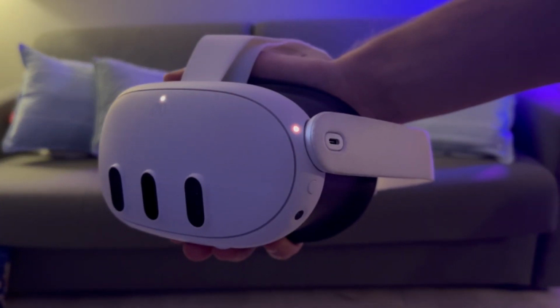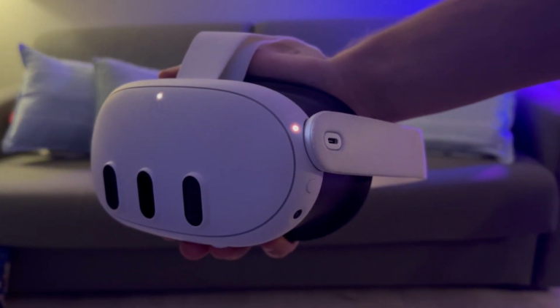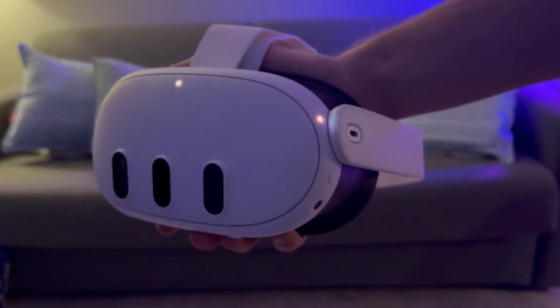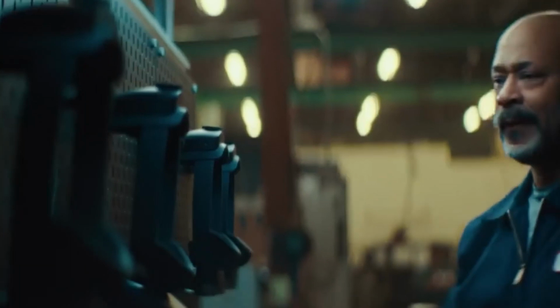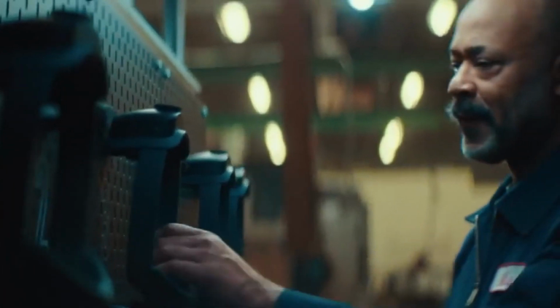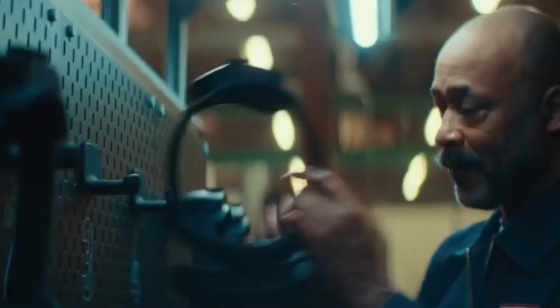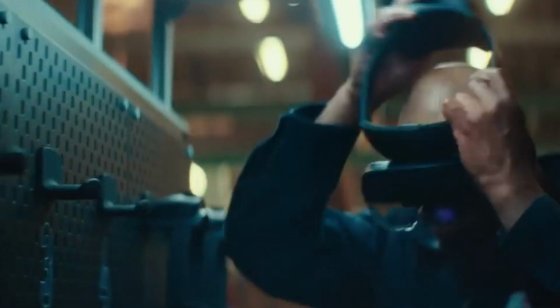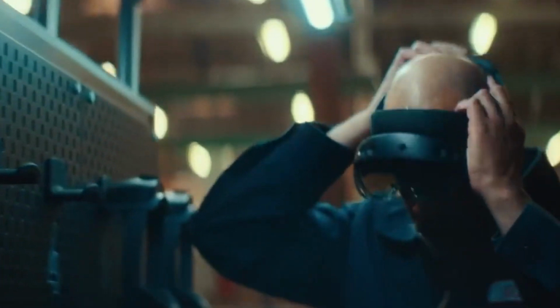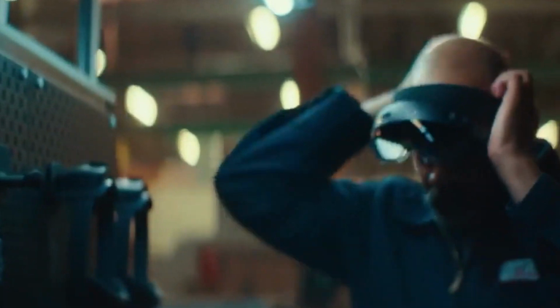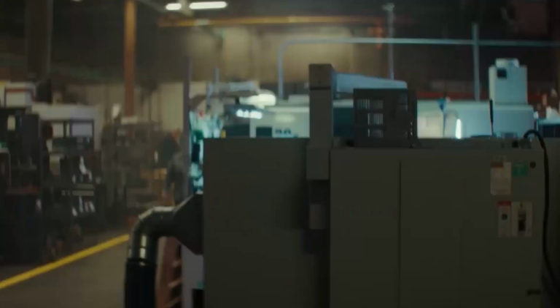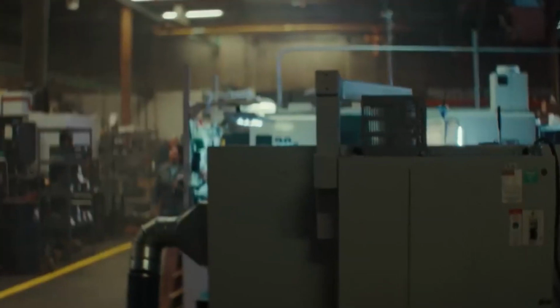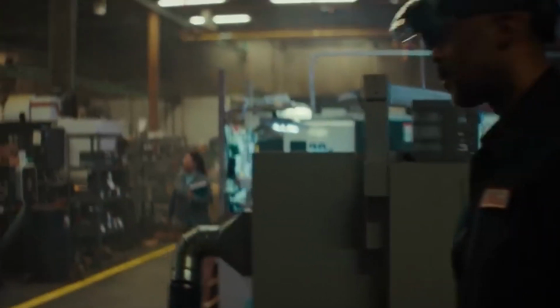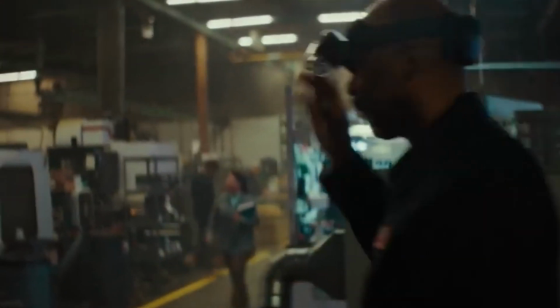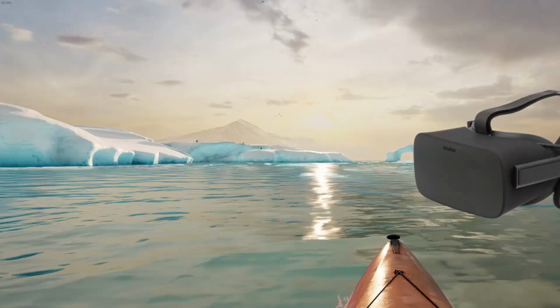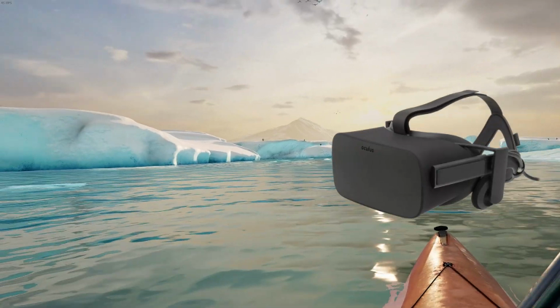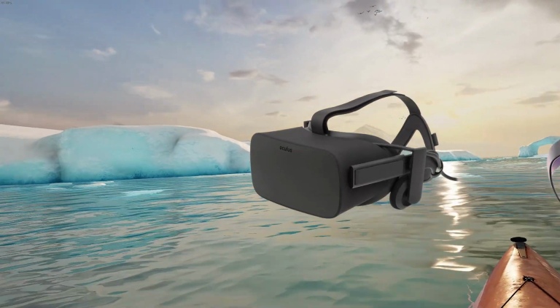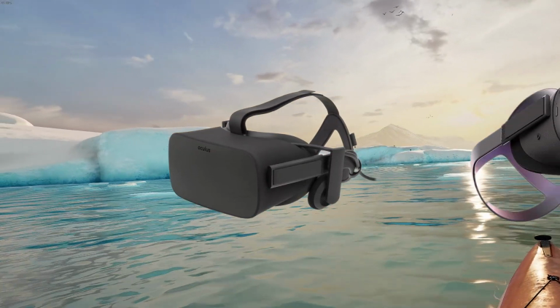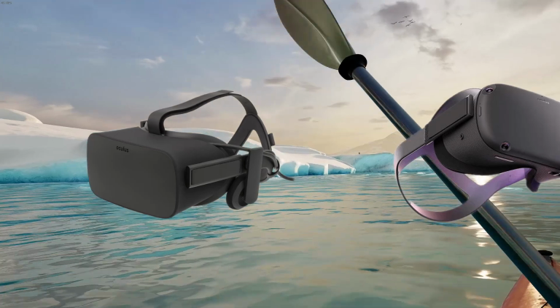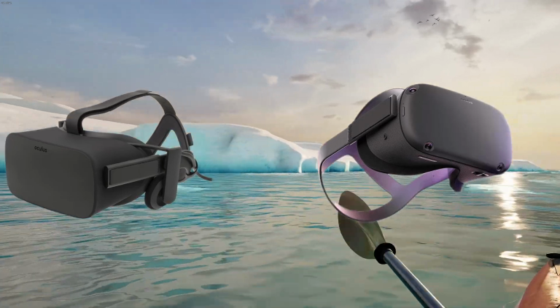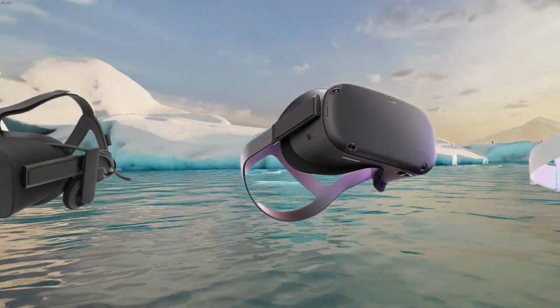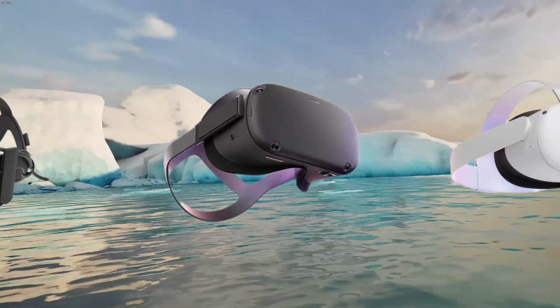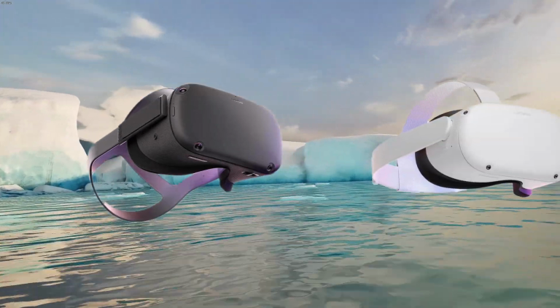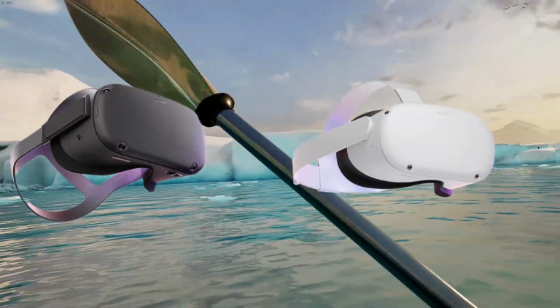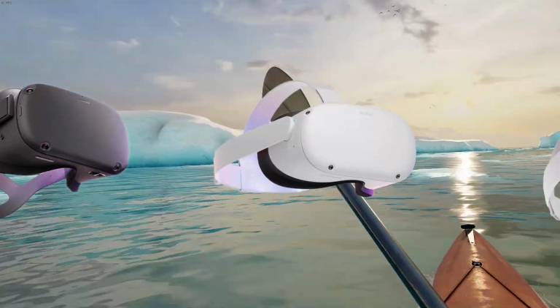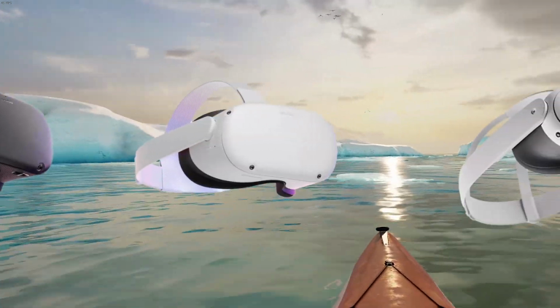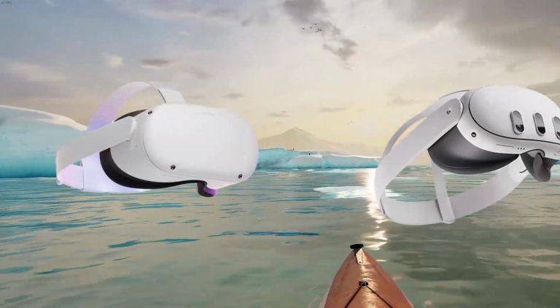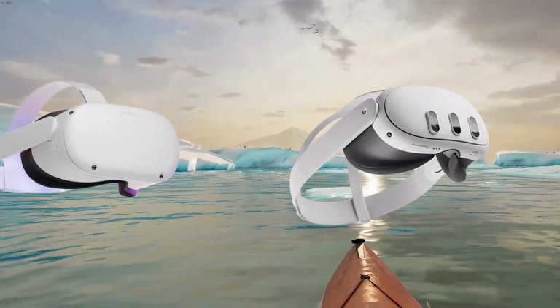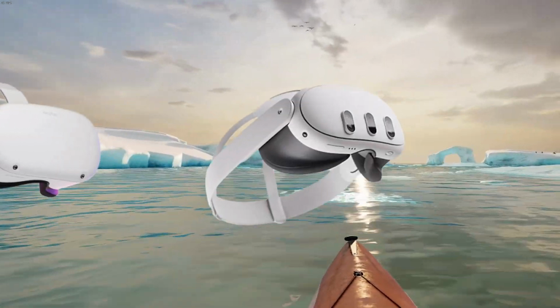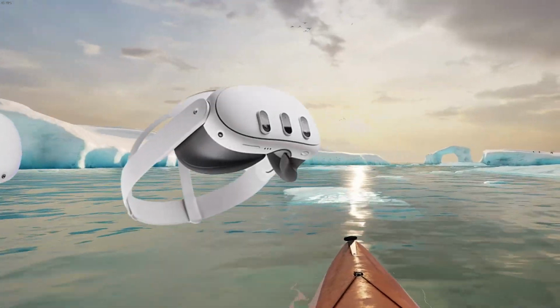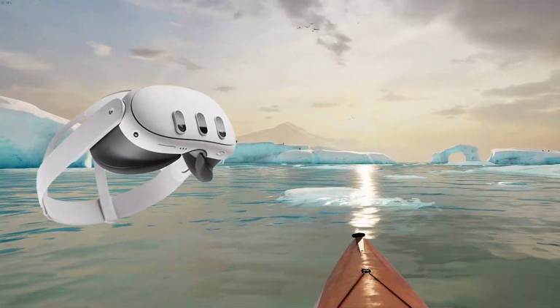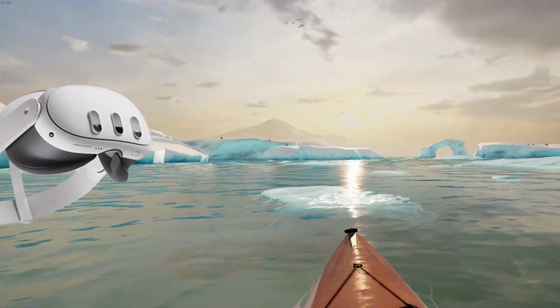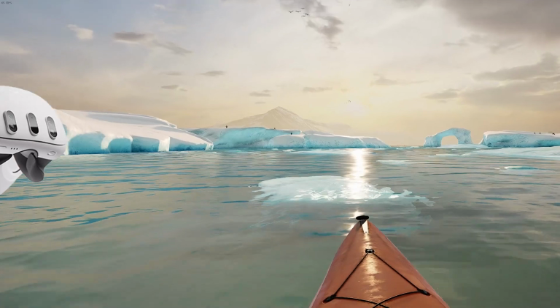The transition from monitors to VR headsets is steadily underway, and with the size and weight of these headsets shrinking with every iteration, I wouldn't be surprised if more people started adopting this hardware for schoolwork or even their job.